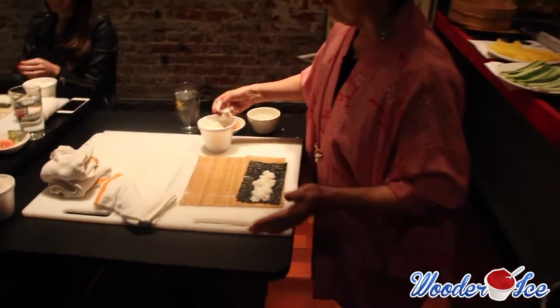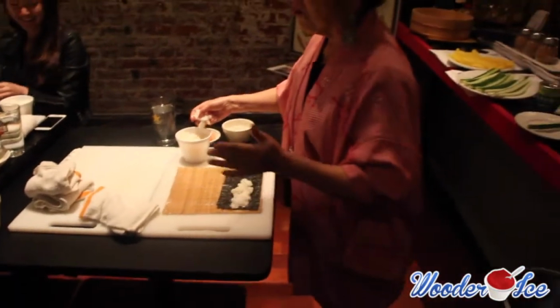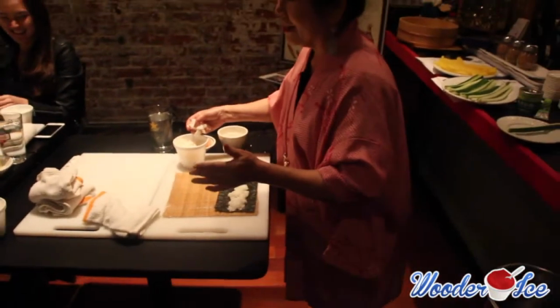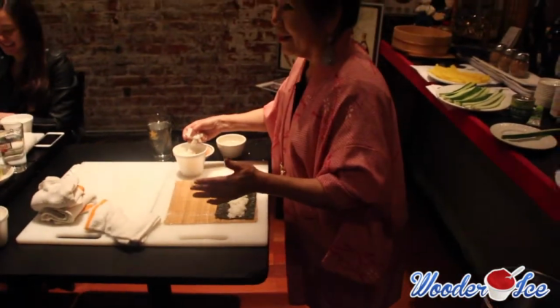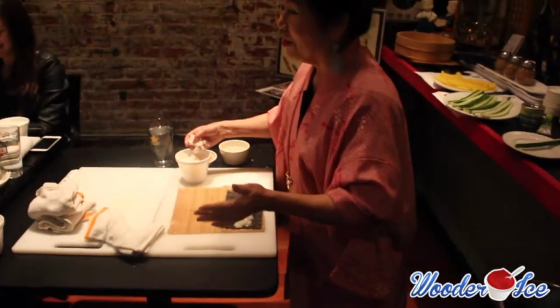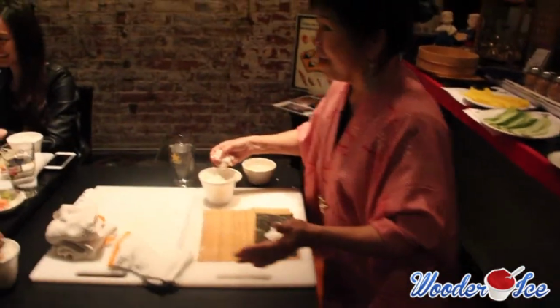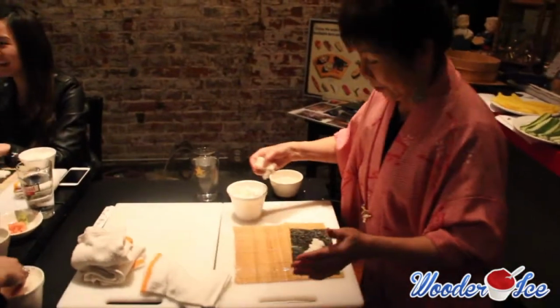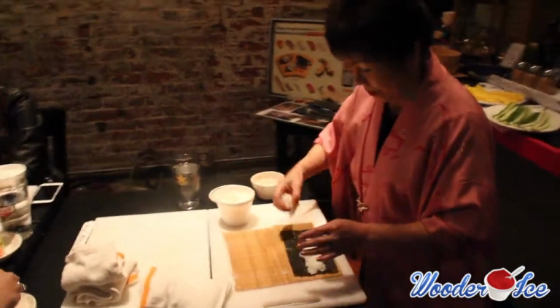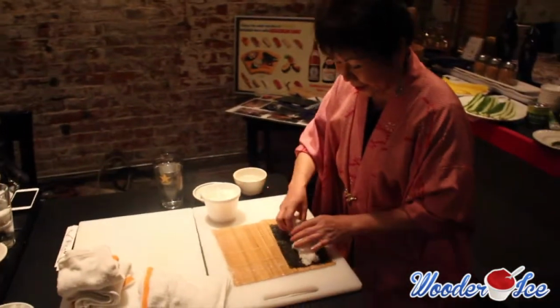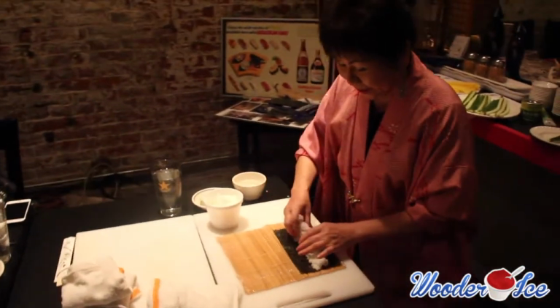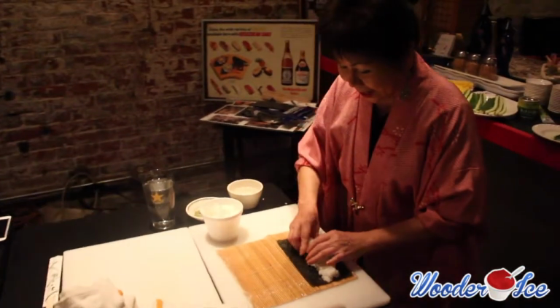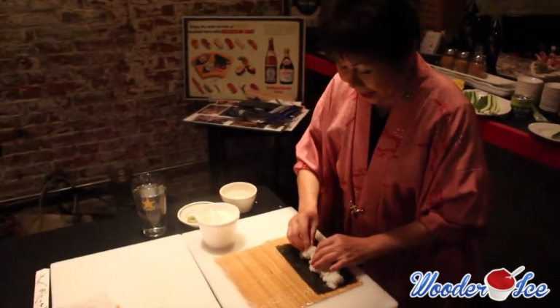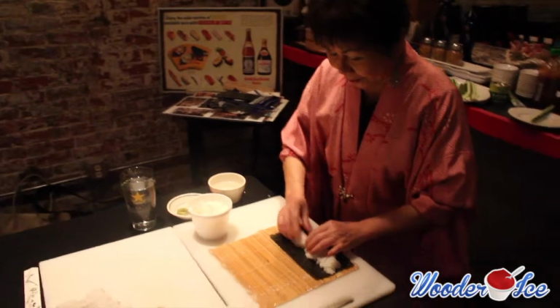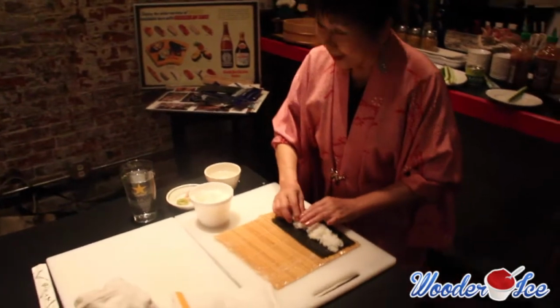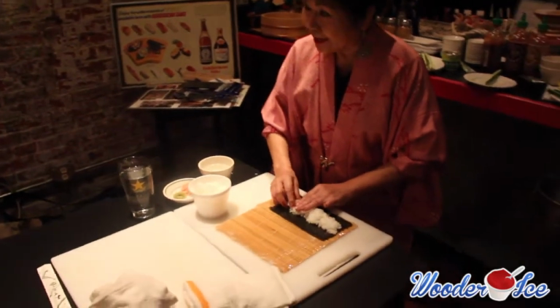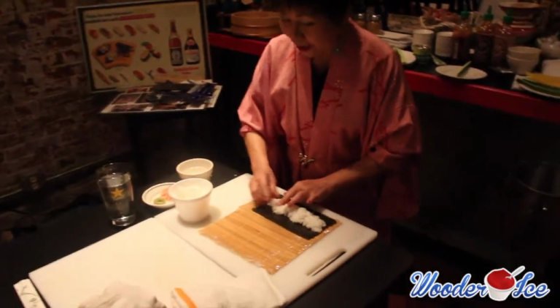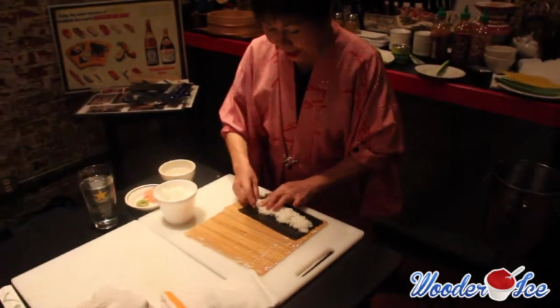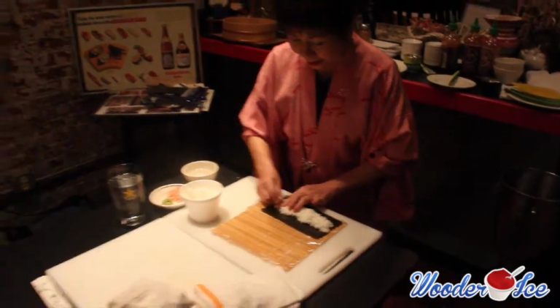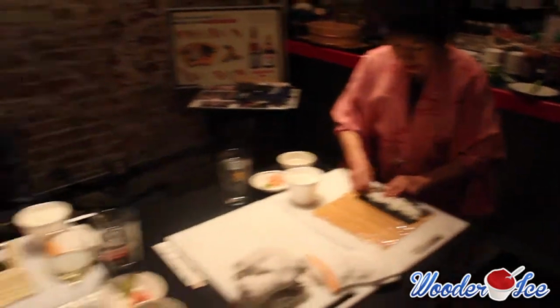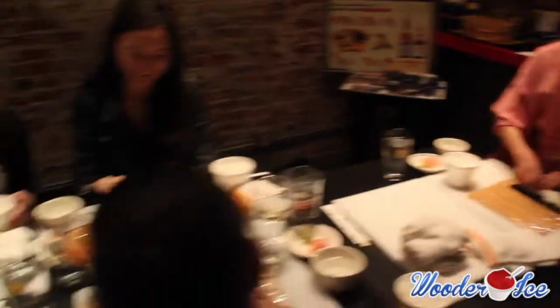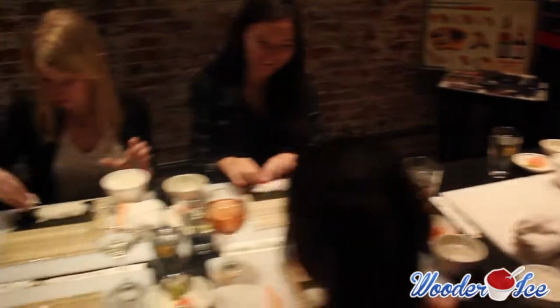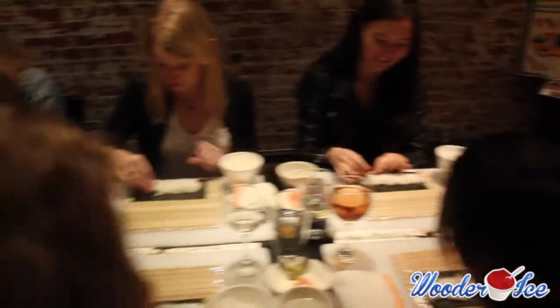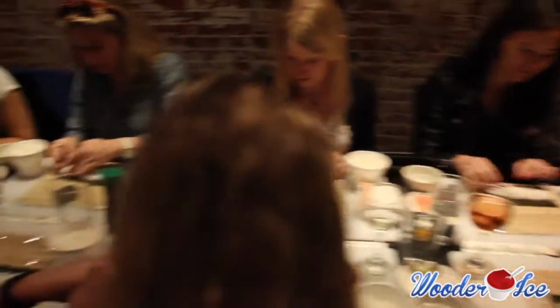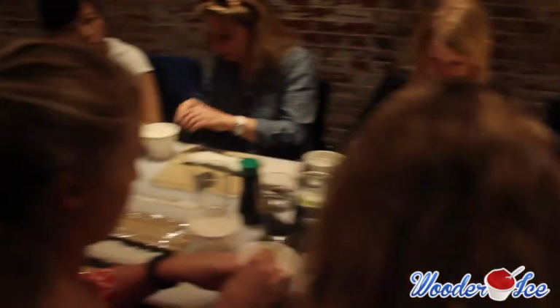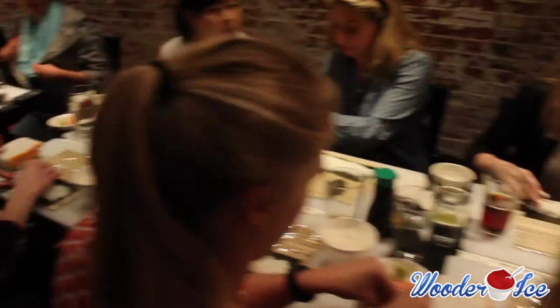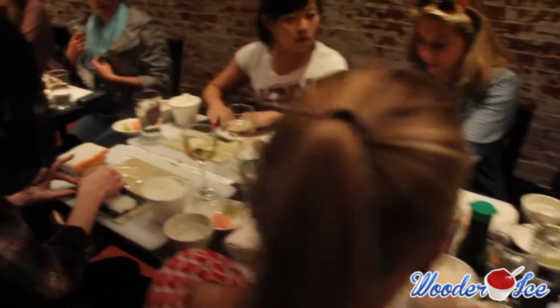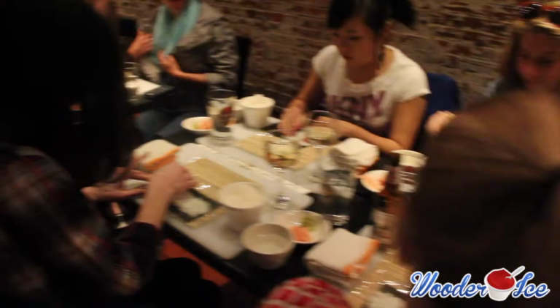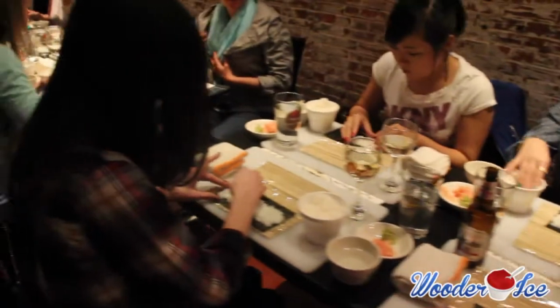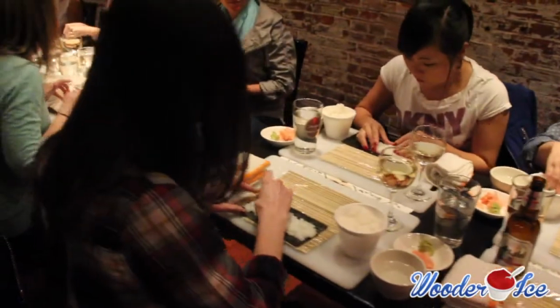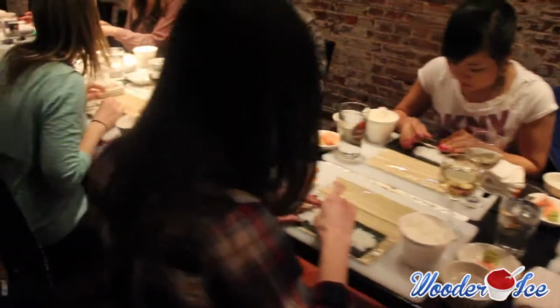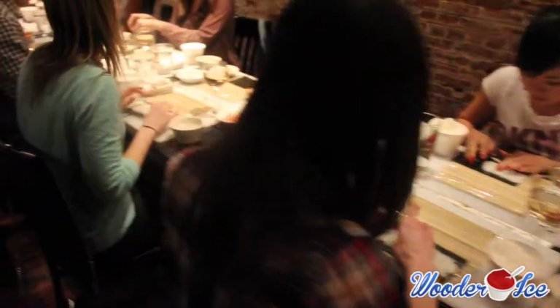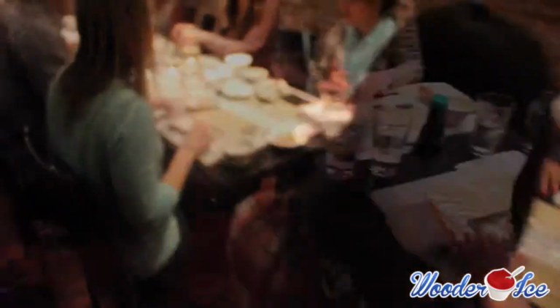Less rice so you taste more ingredients. More rice, you don't taste so much. Go straight to the end, and then spread the rice up to the left.